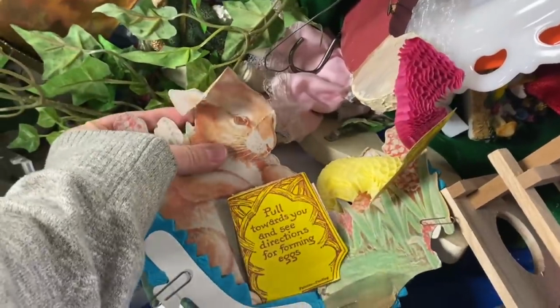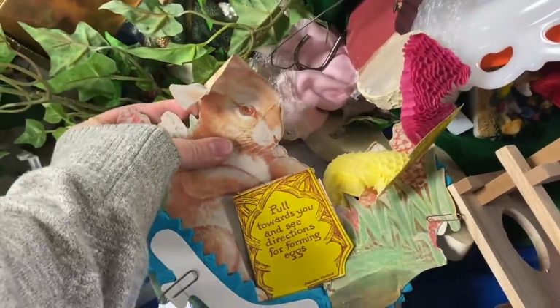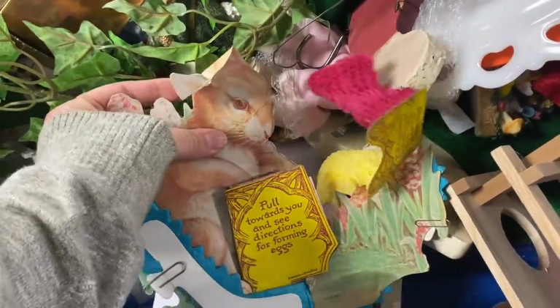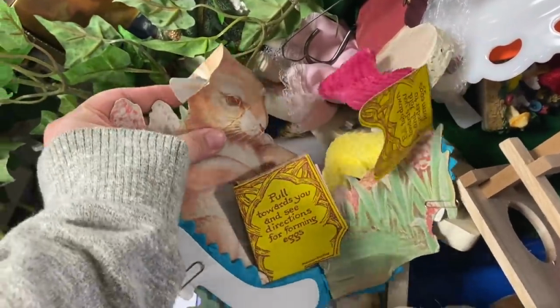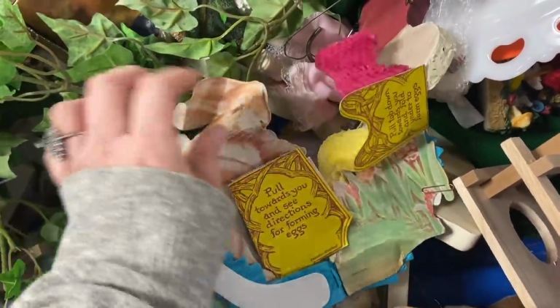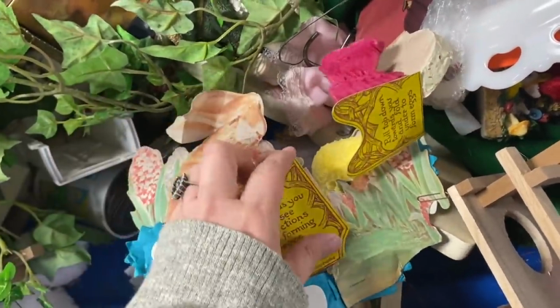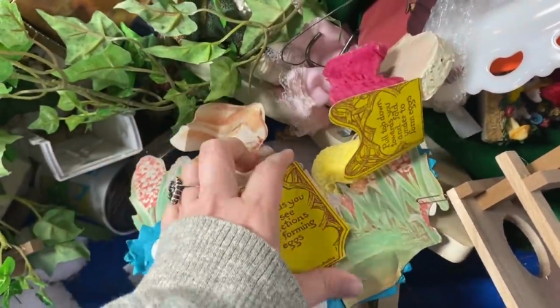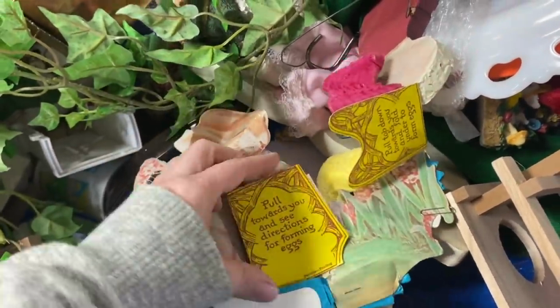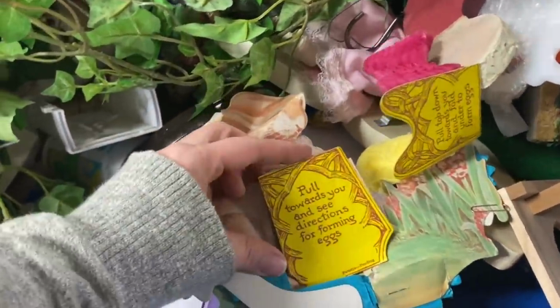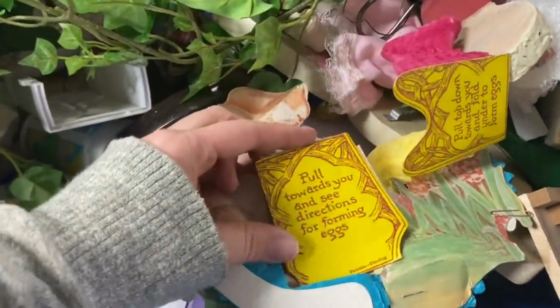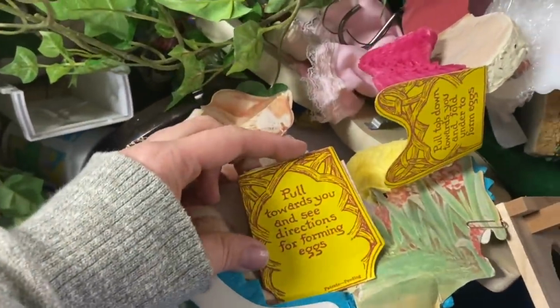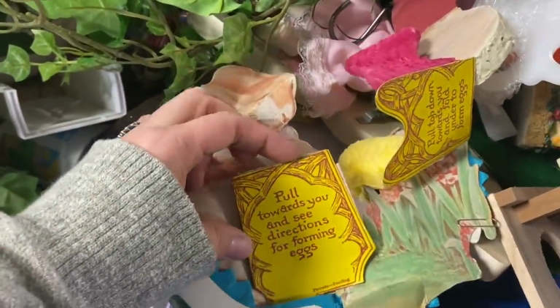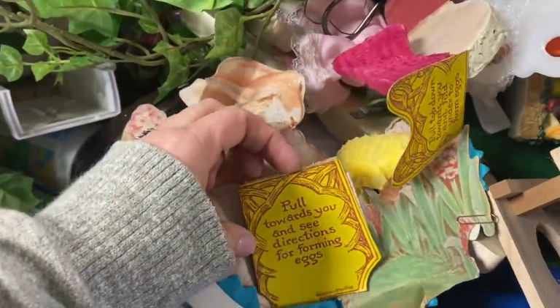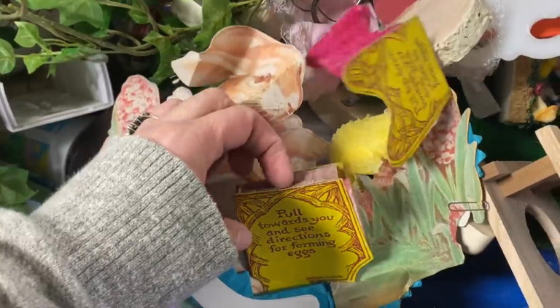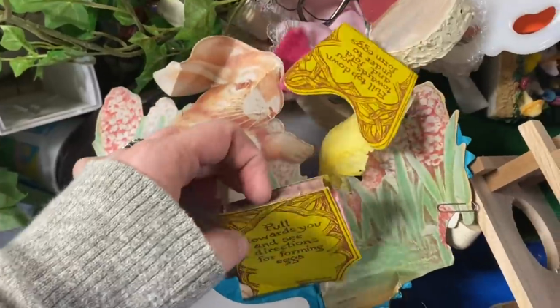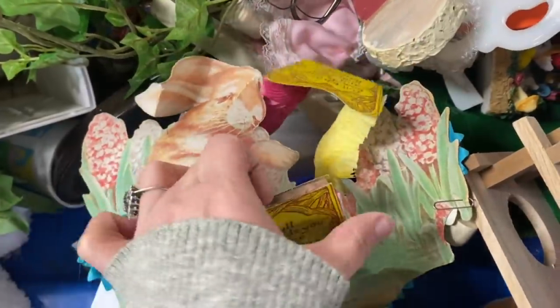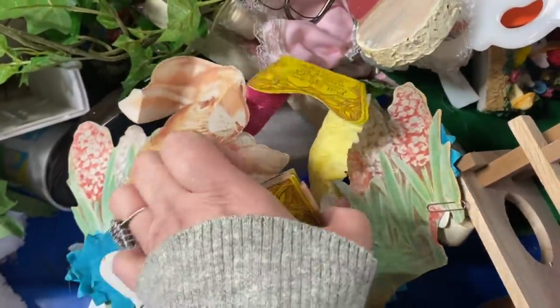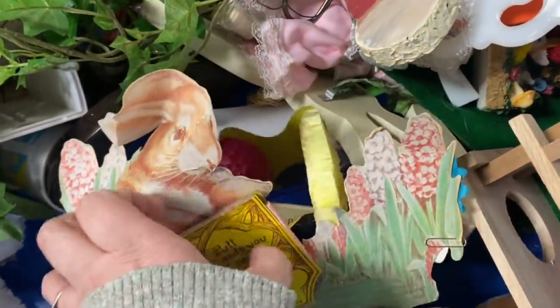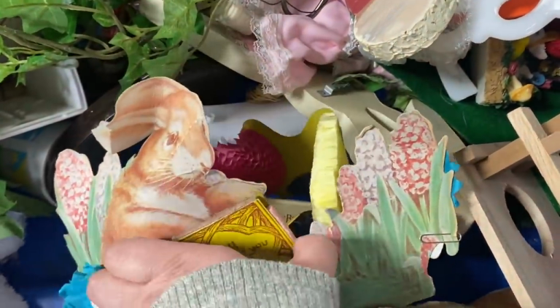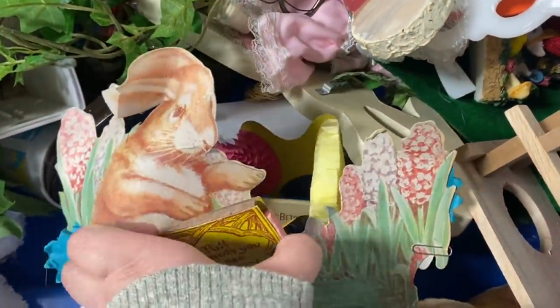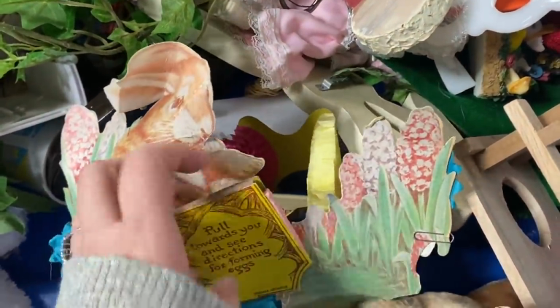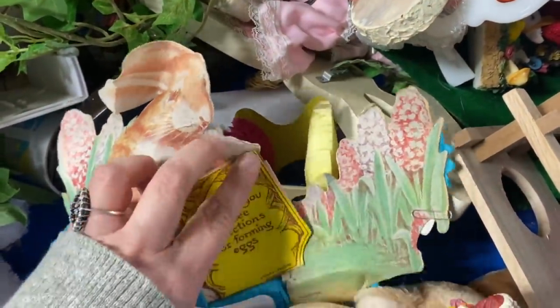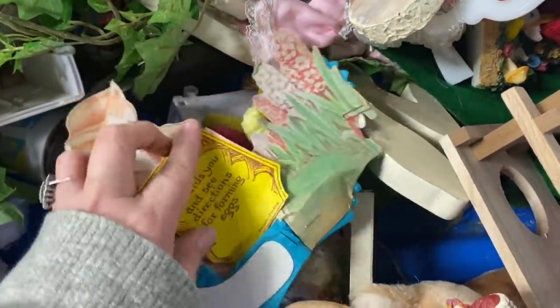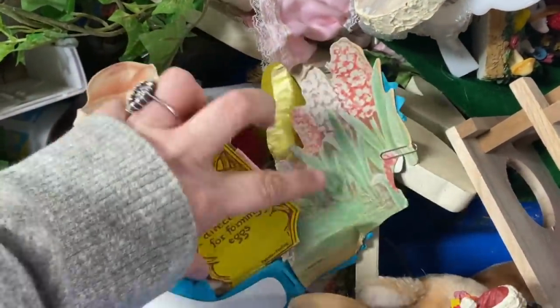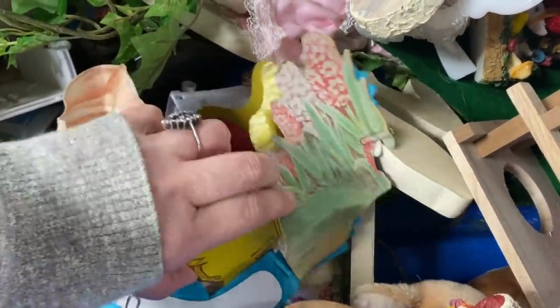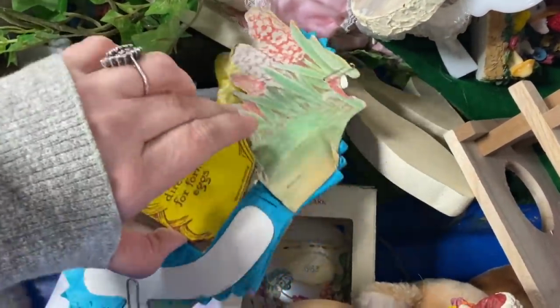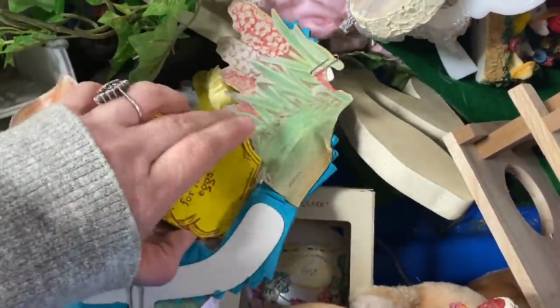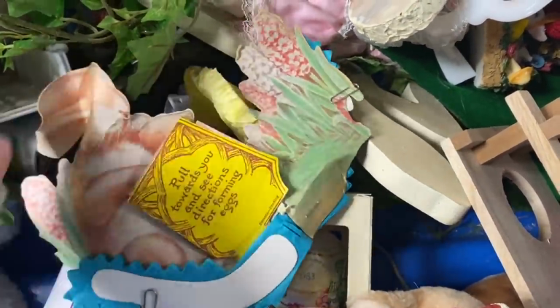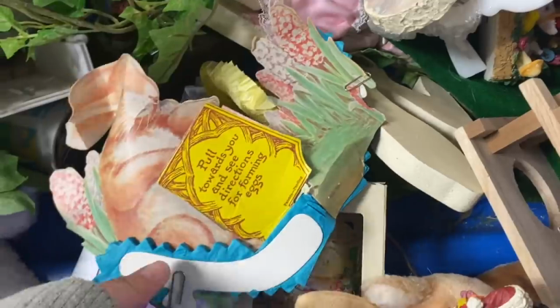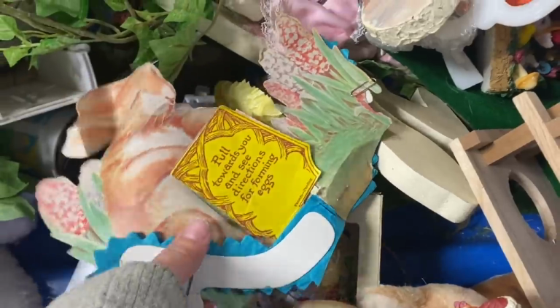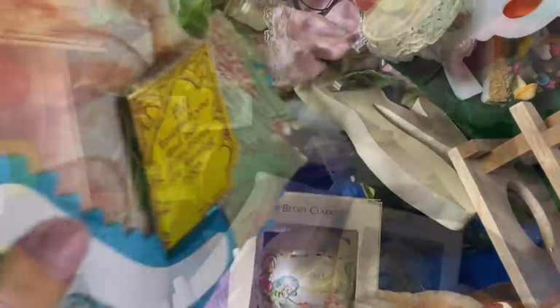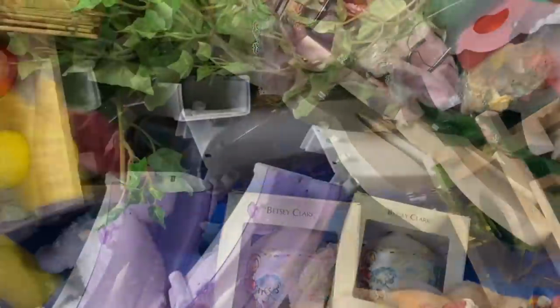Look at this cutie! Oh my goodness. How do things like this survive and not be completely torn to bits? This is an adorable little piece.